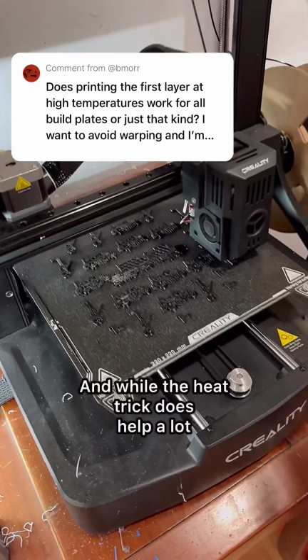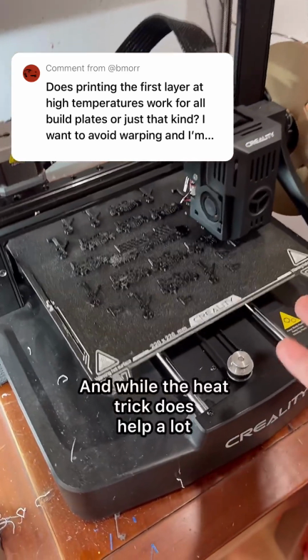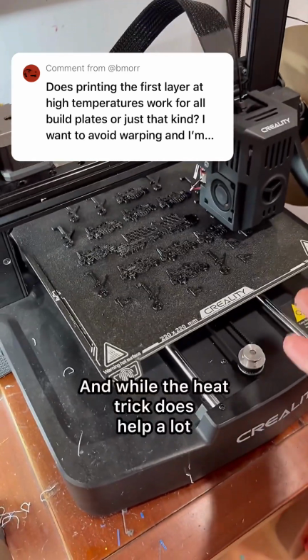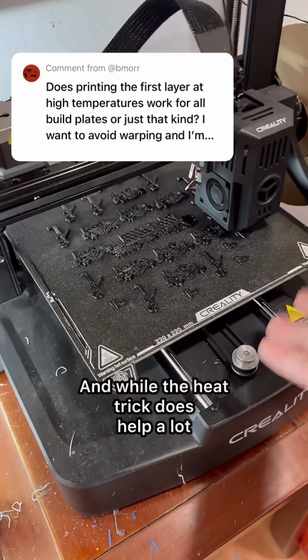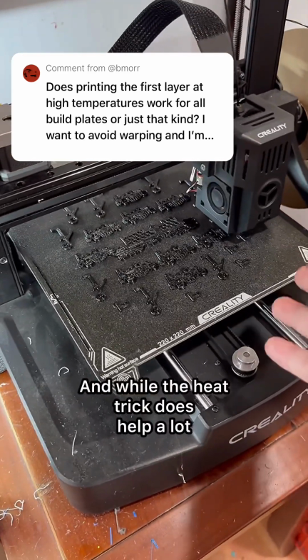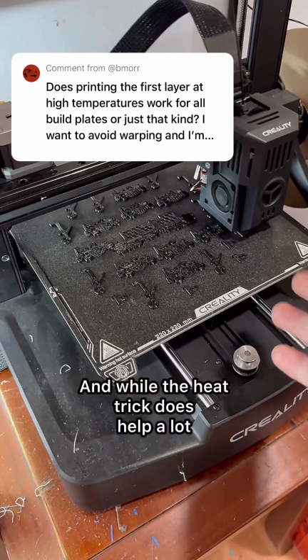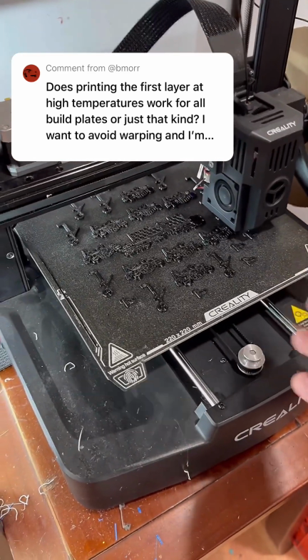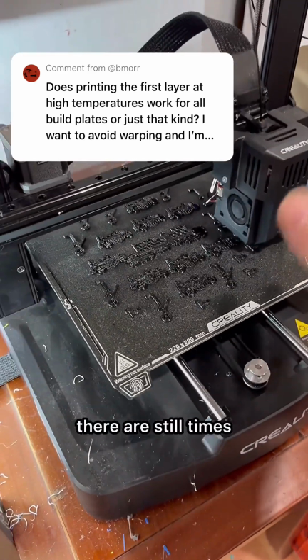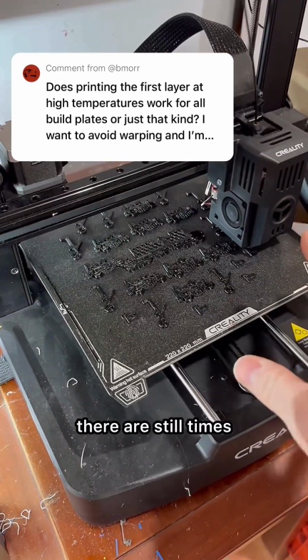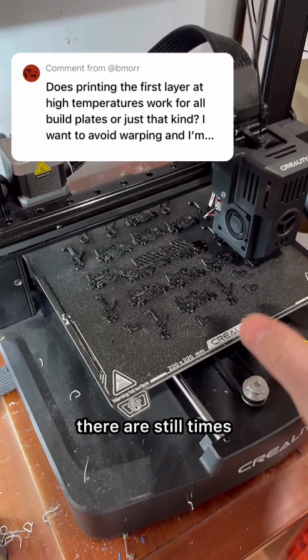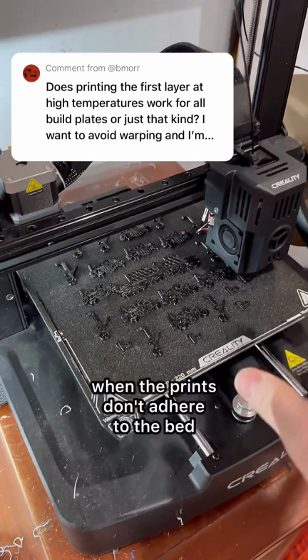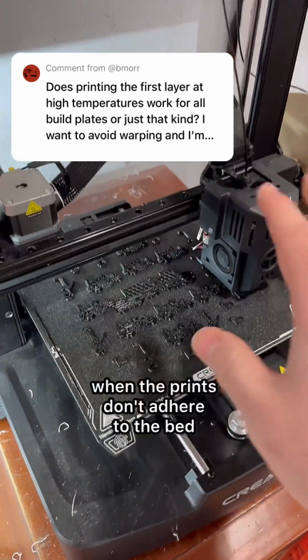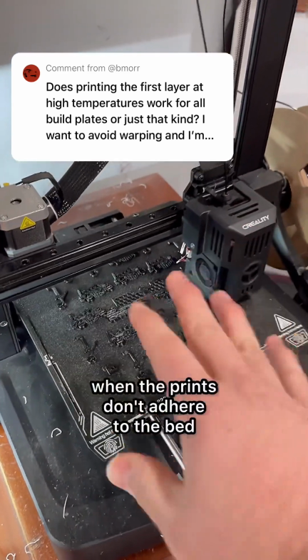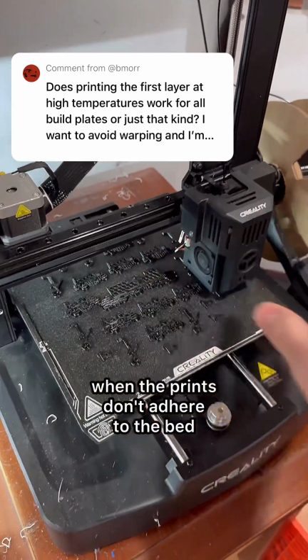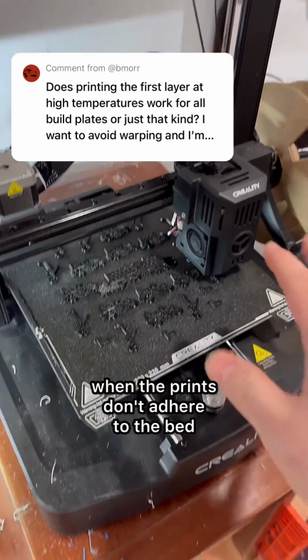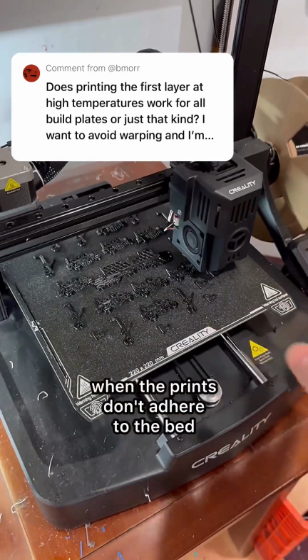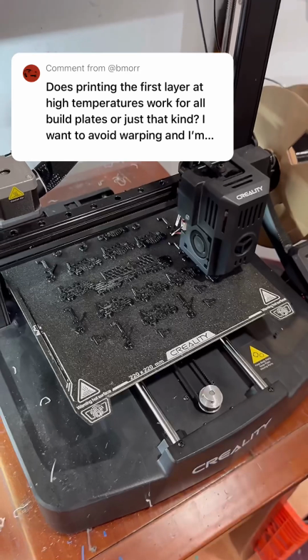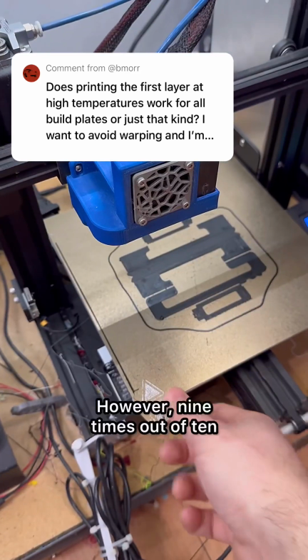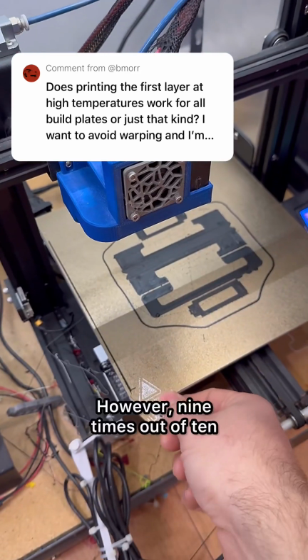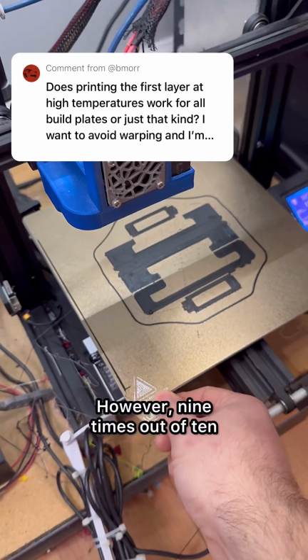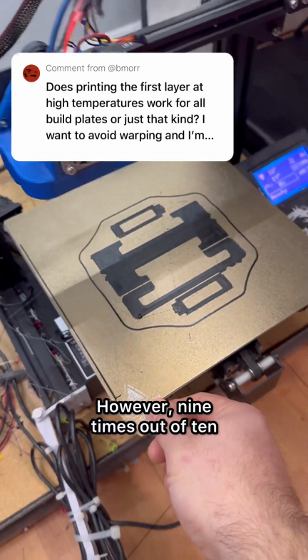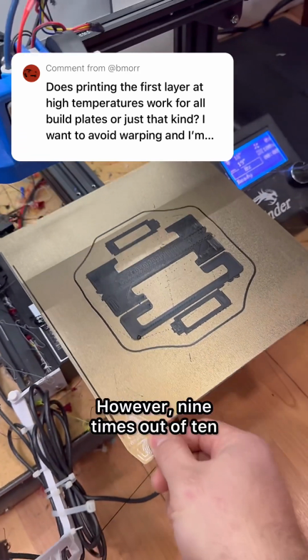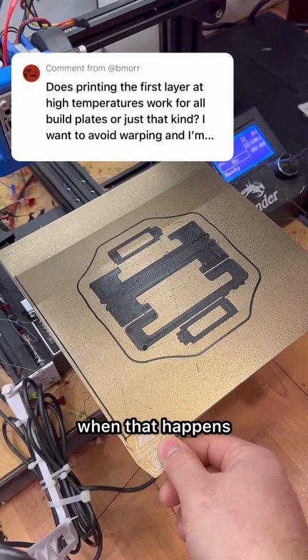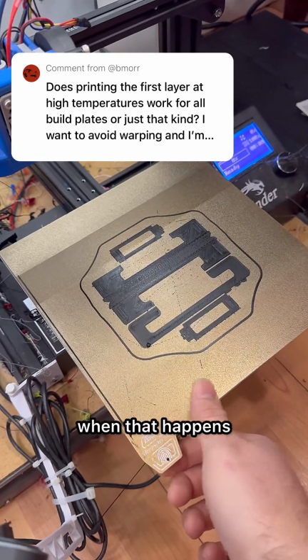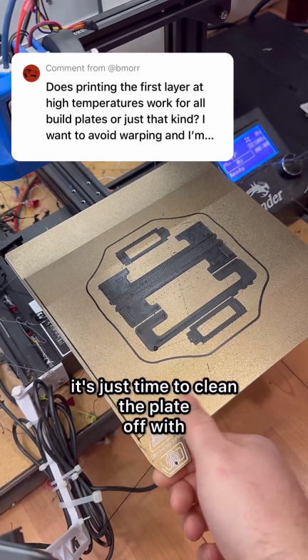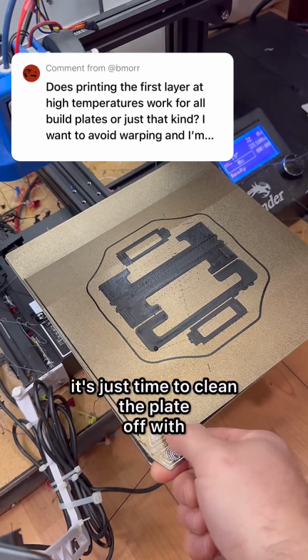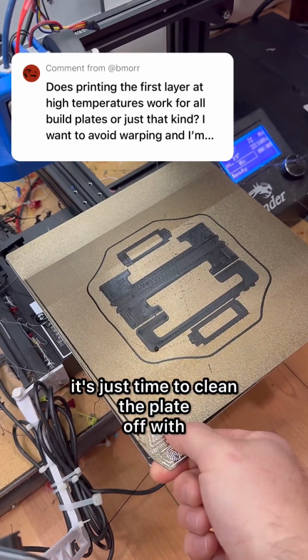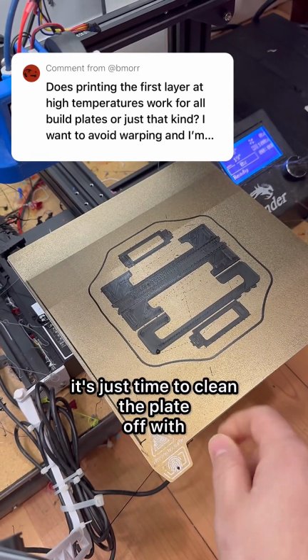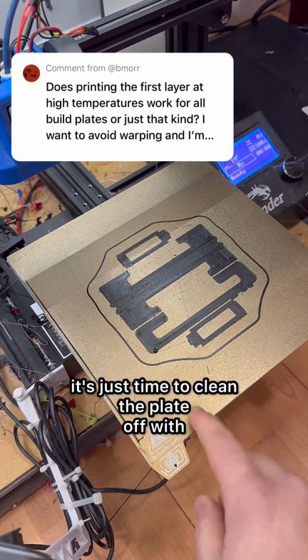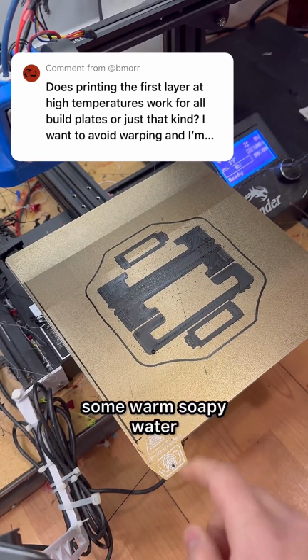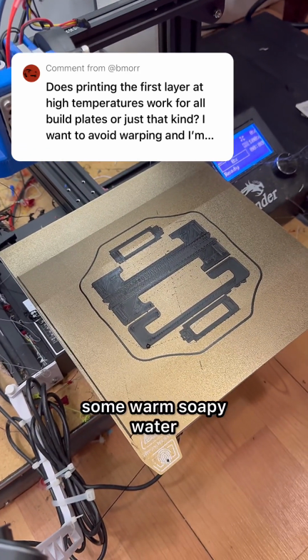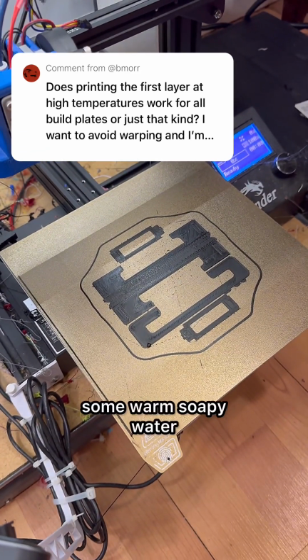While the heat trick does help a lot, there are still times when the prints don't adhere to the bed. However, nine times out of ten when that happens, it's just time to clean the plate off with some warm soapy water.